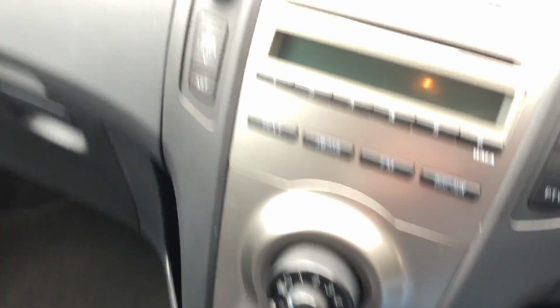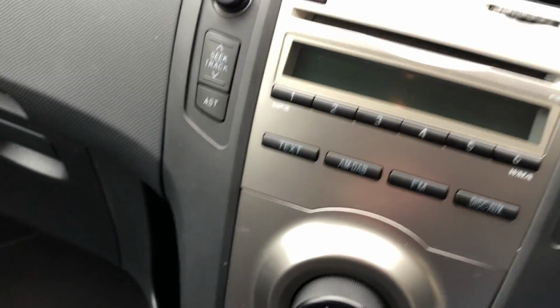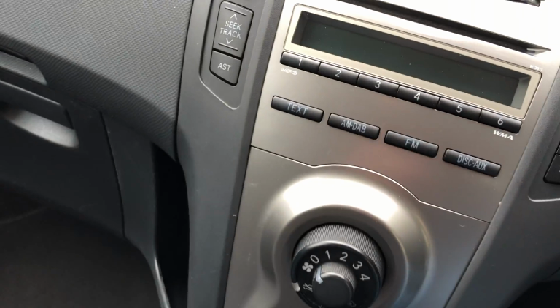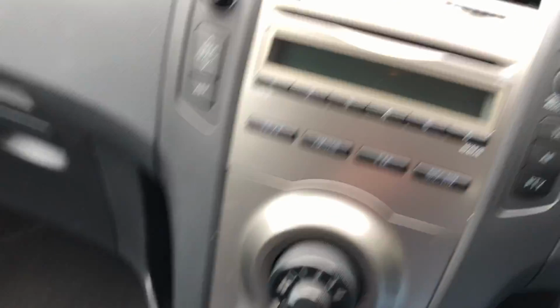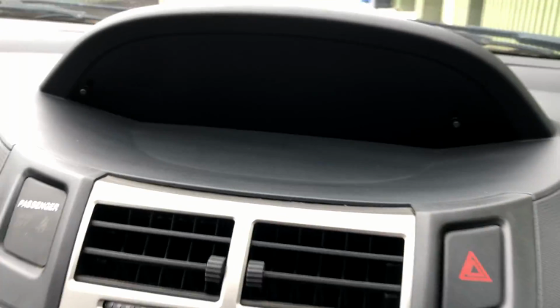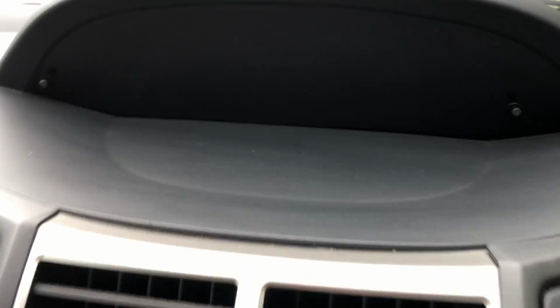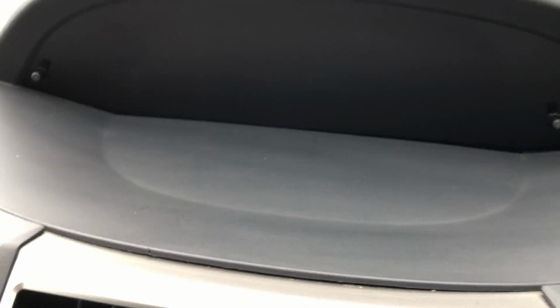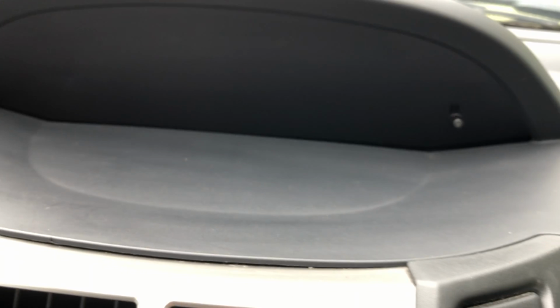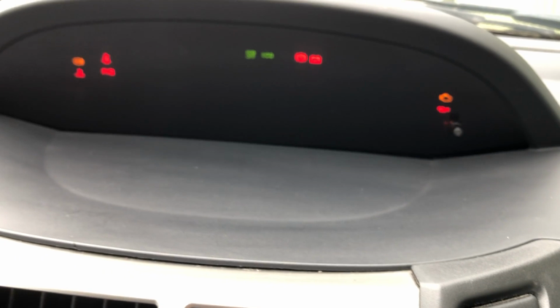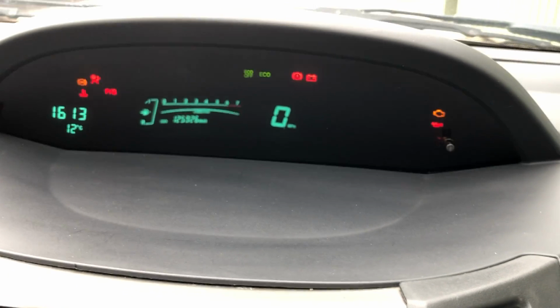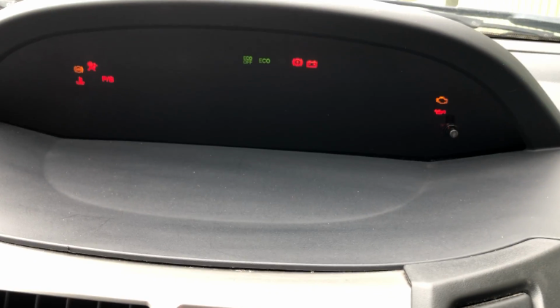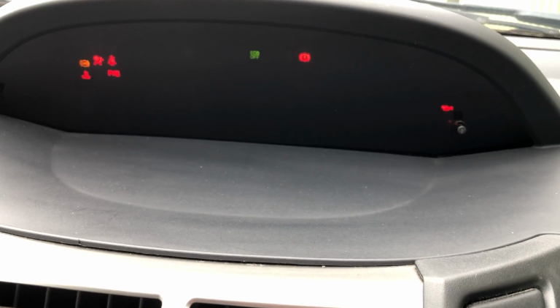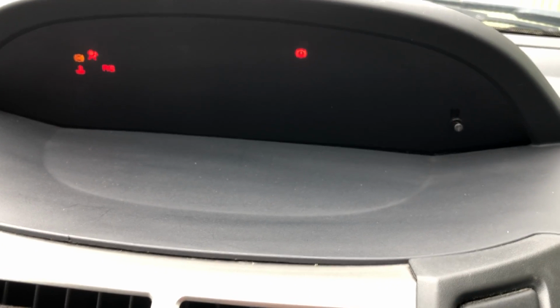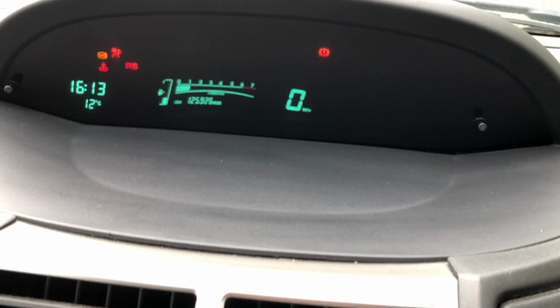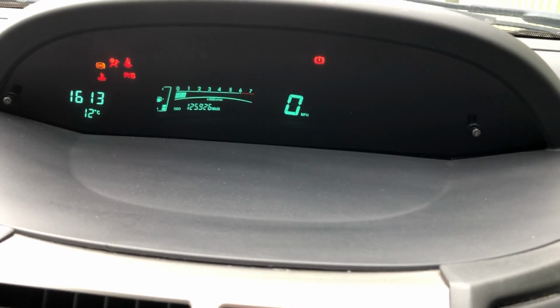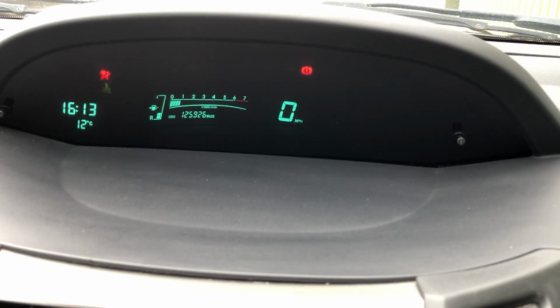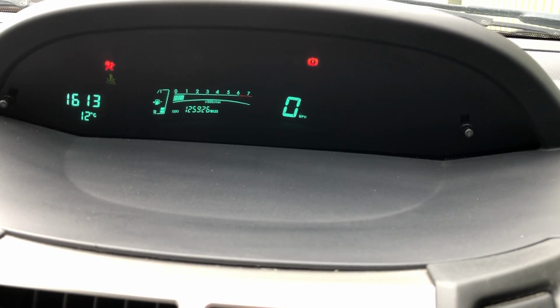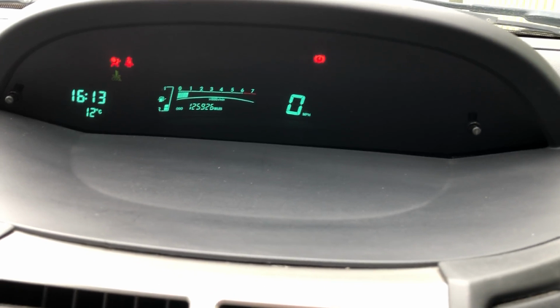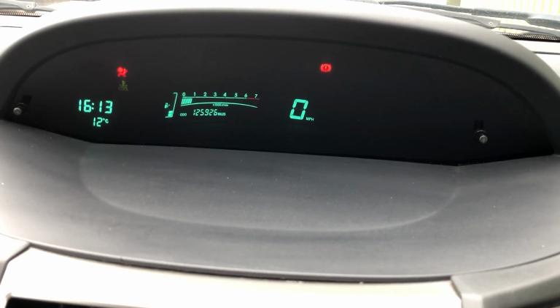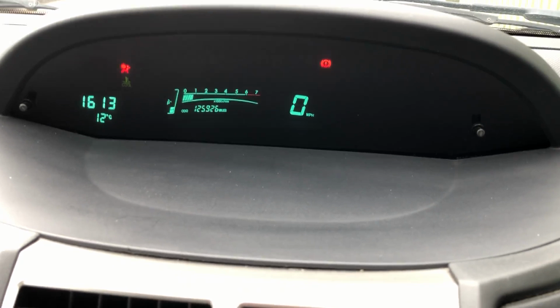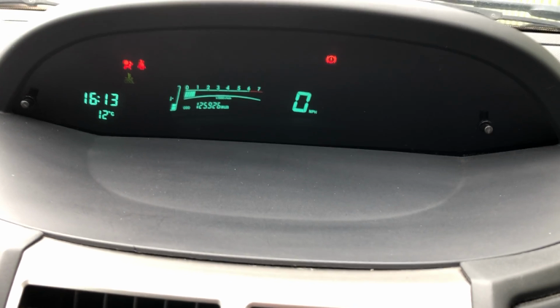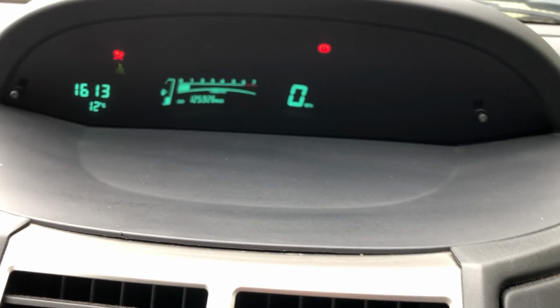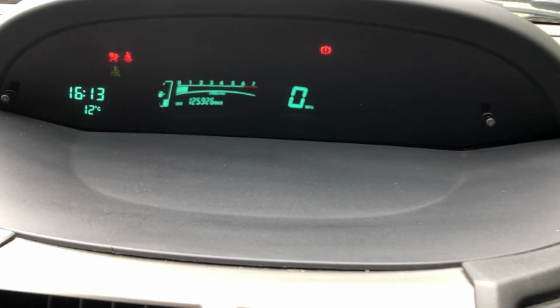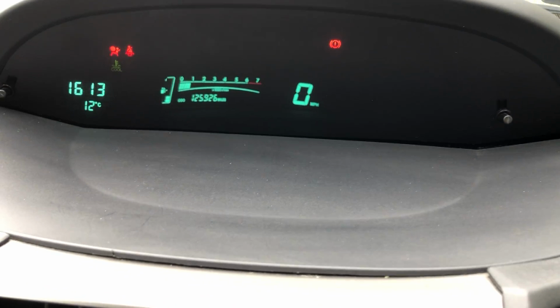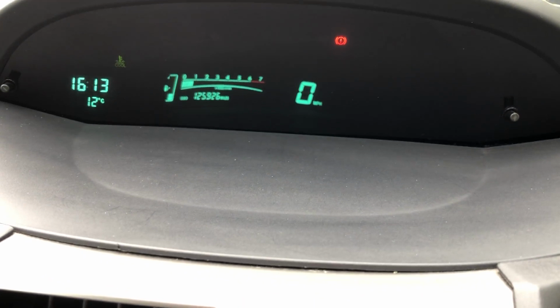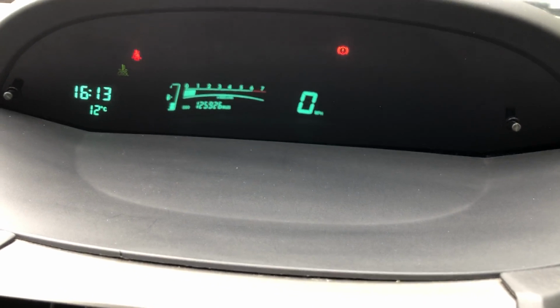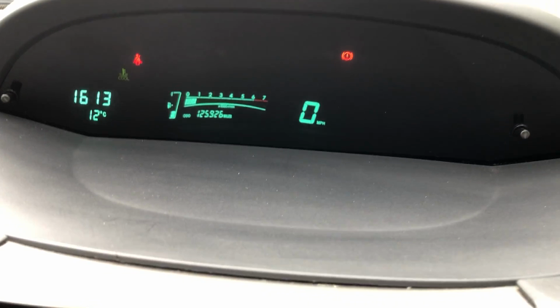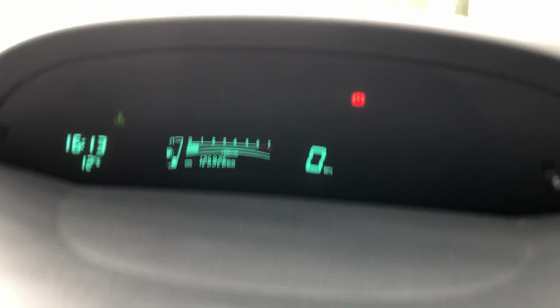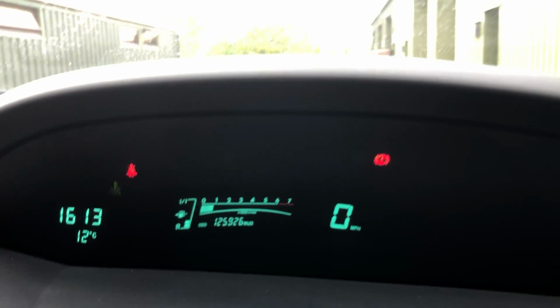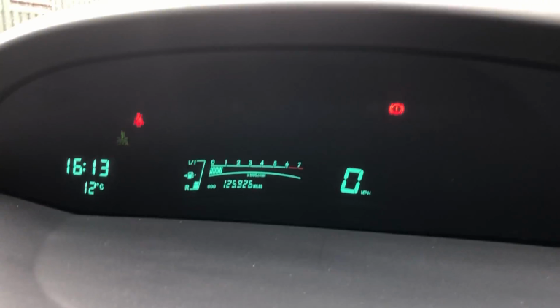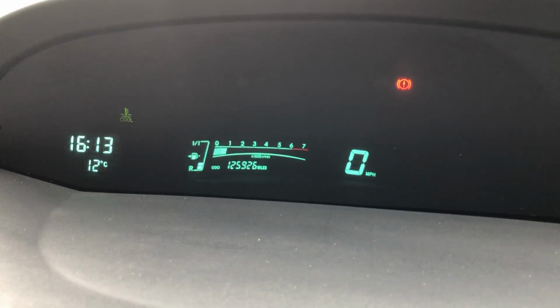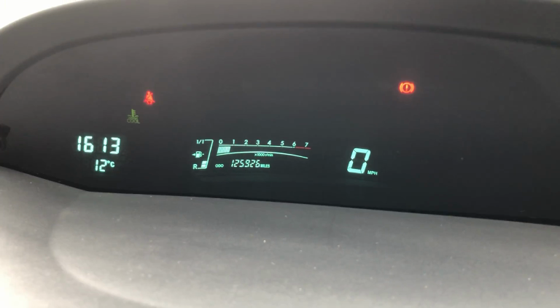Let's just take a look at the dash. No warning lights showing and it's reading 125,000 miles.